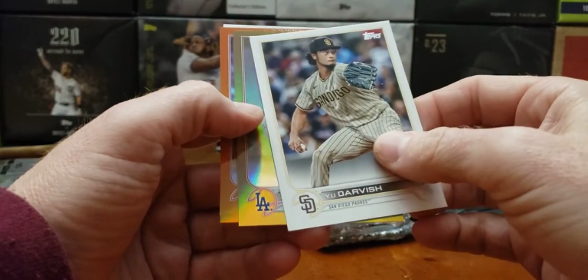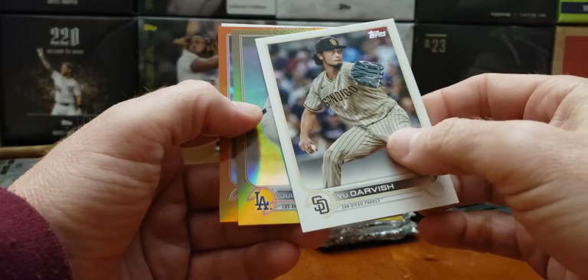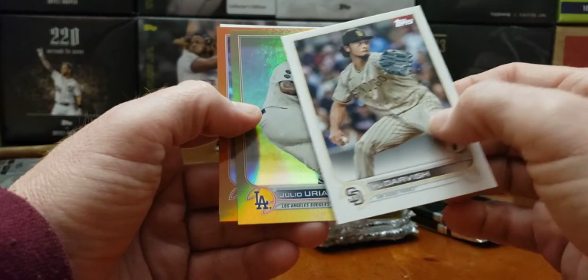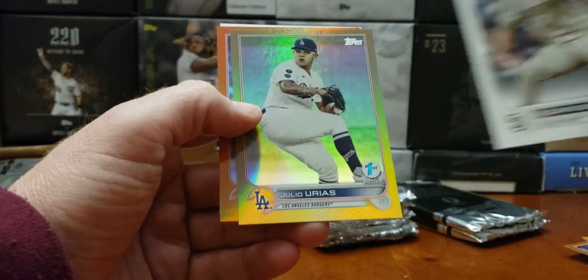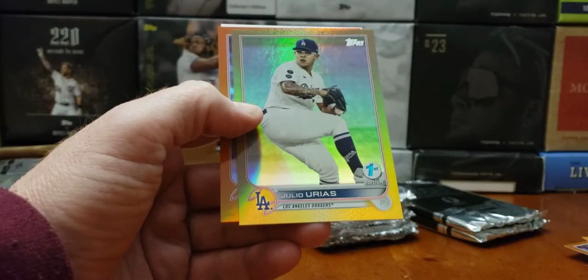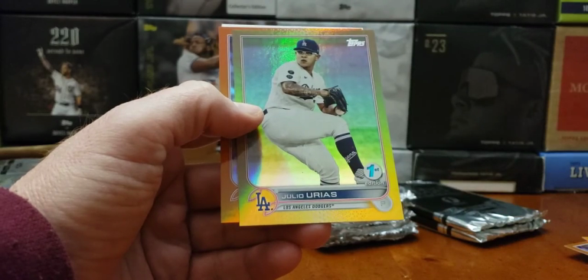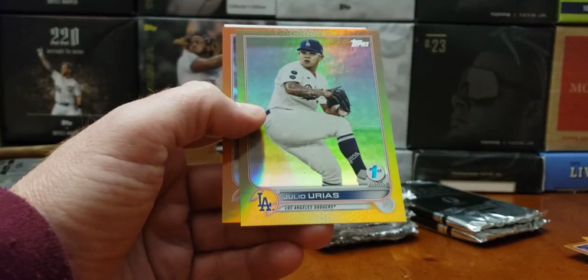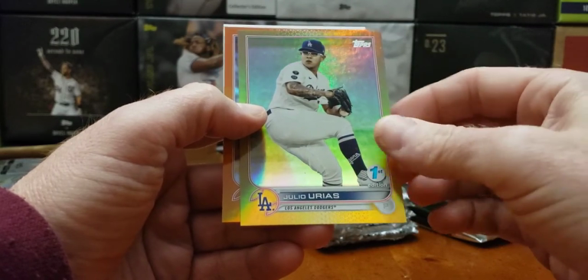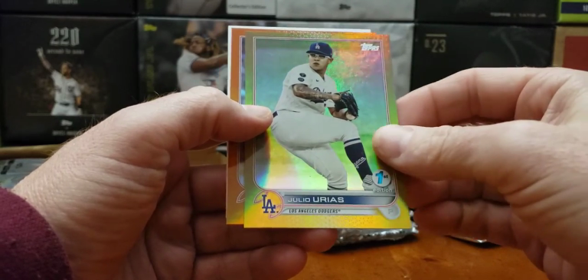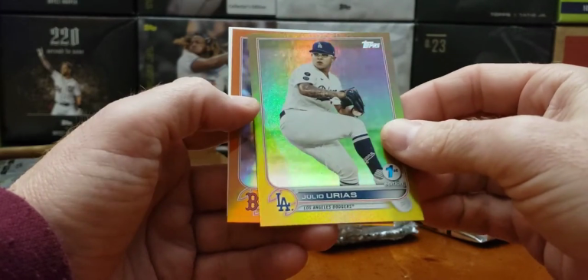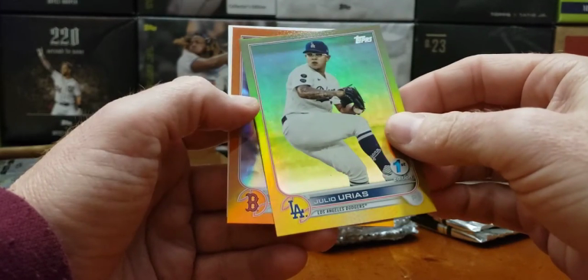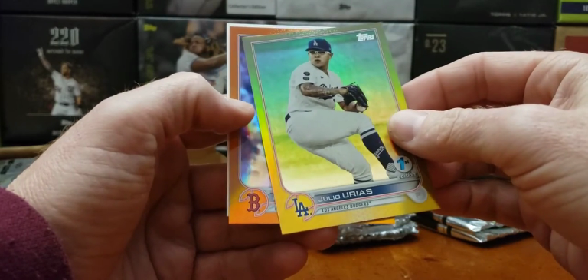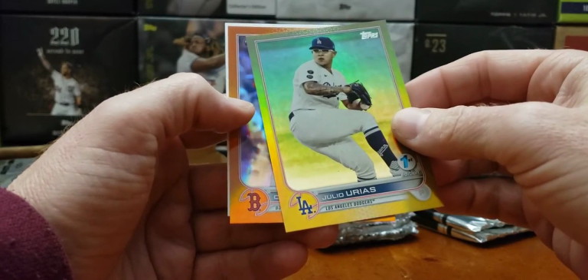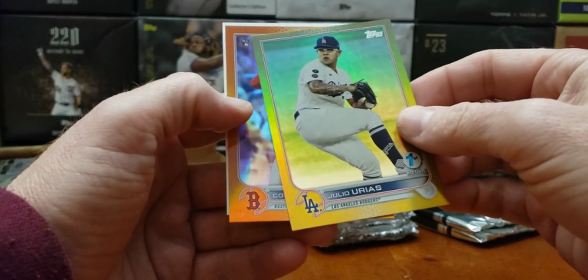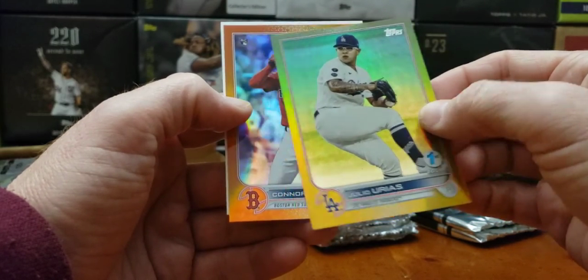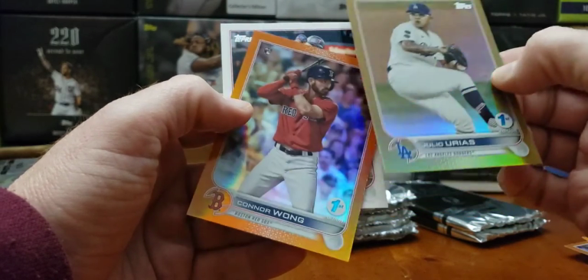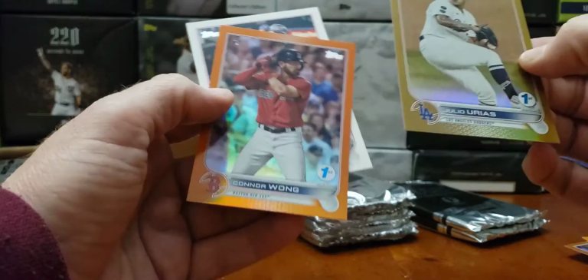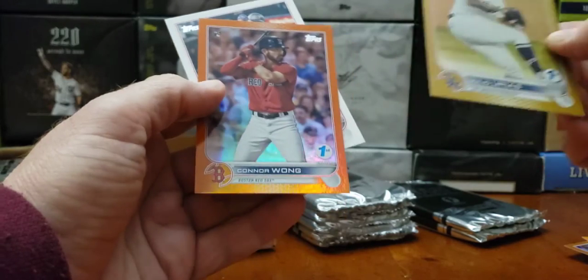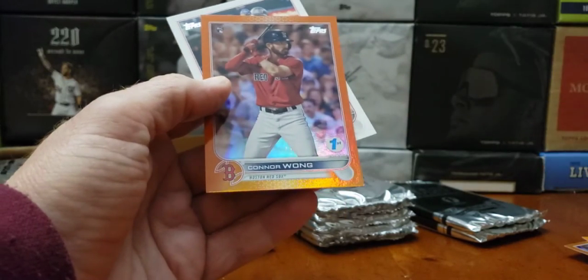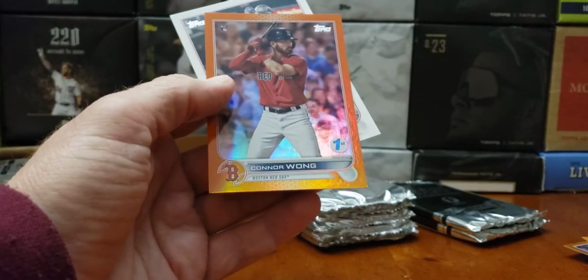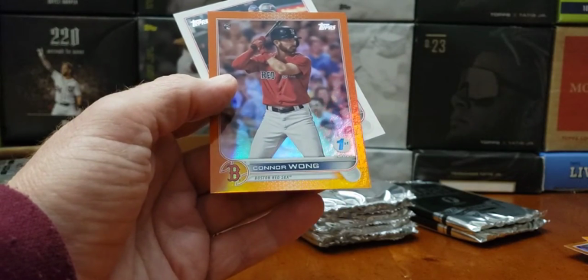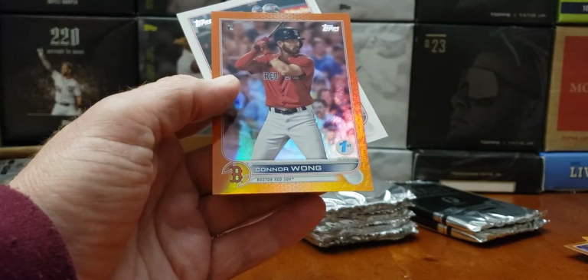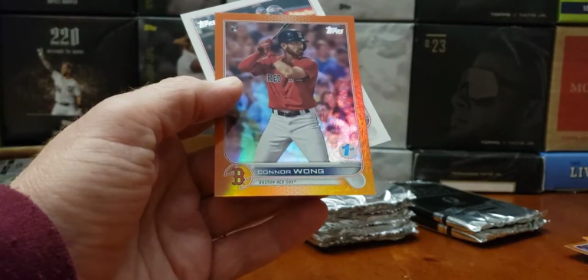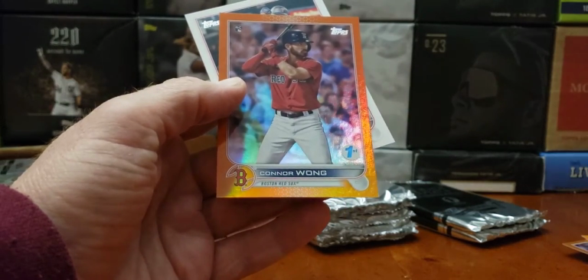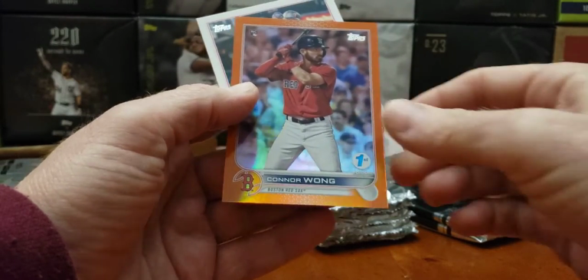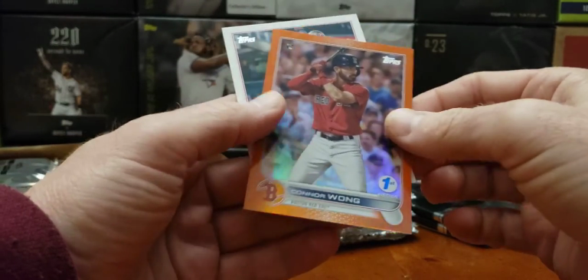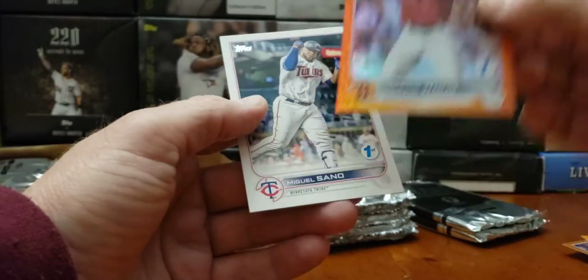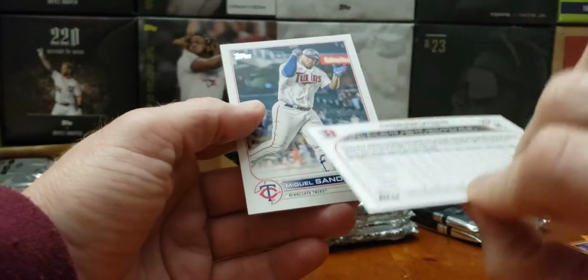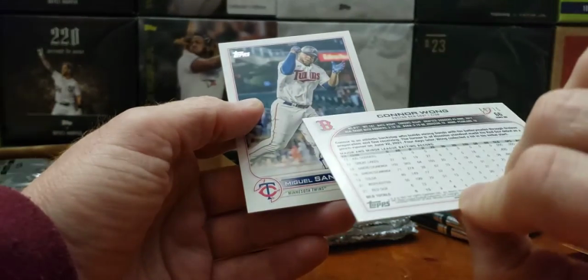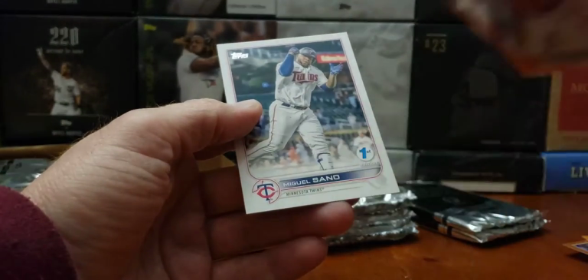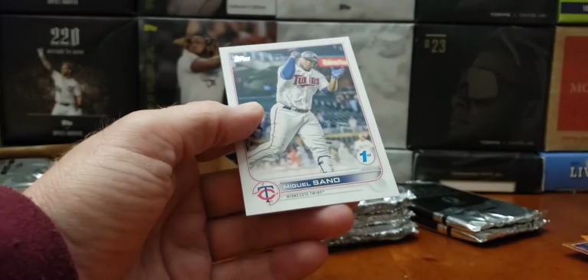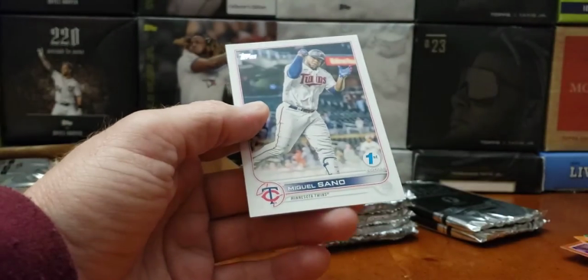L.A. Dodgers — Julio Urias. Nice hit. And we got a Red Sox, Connor Wong, first edition rookie card, an orange to 75.